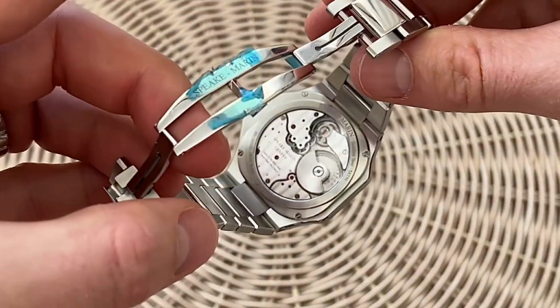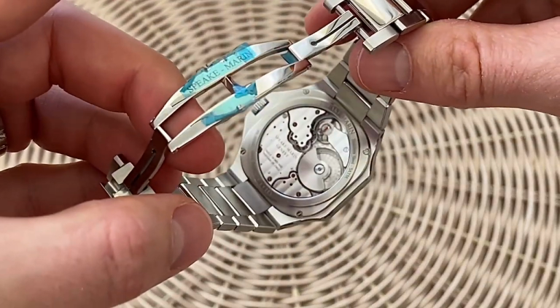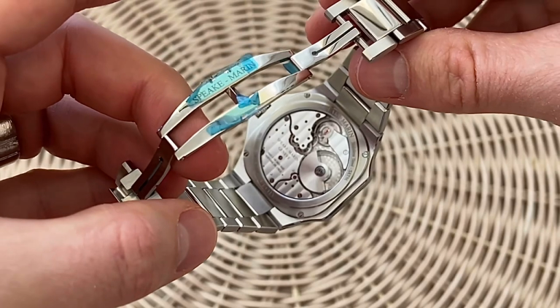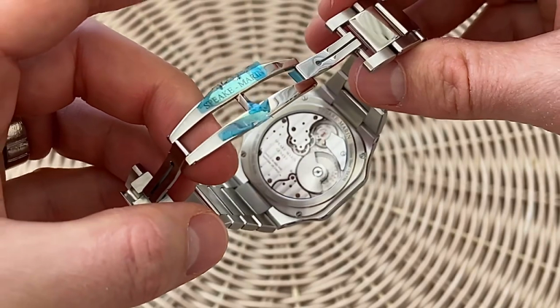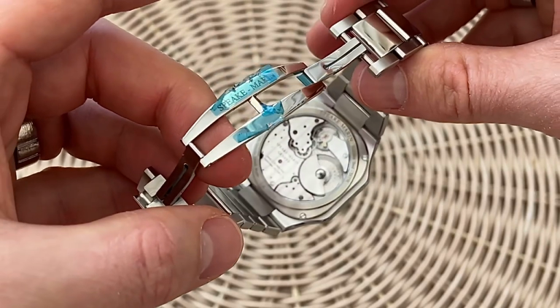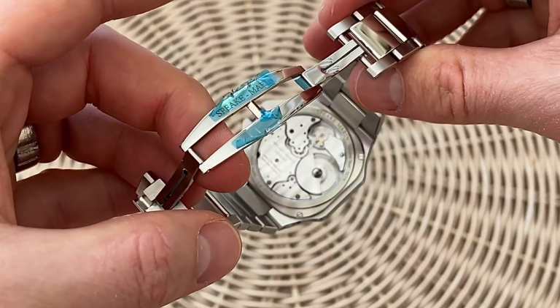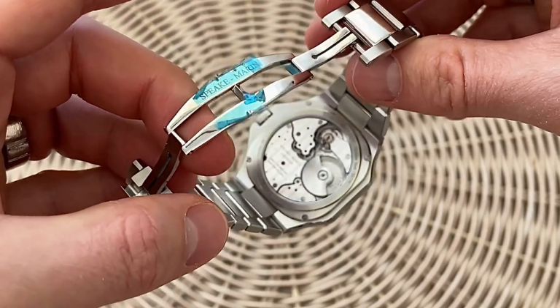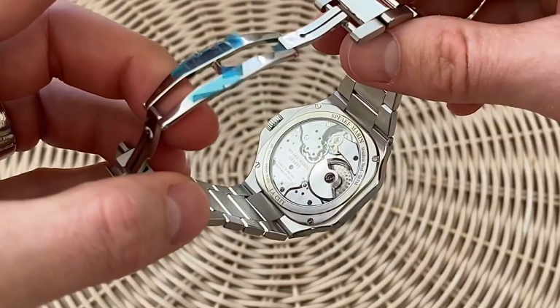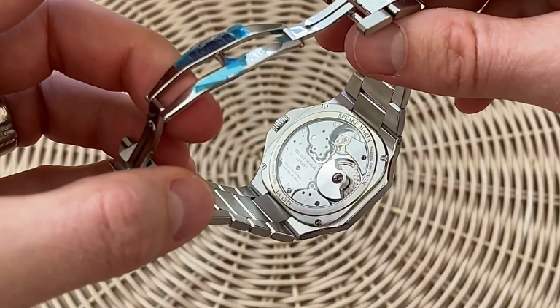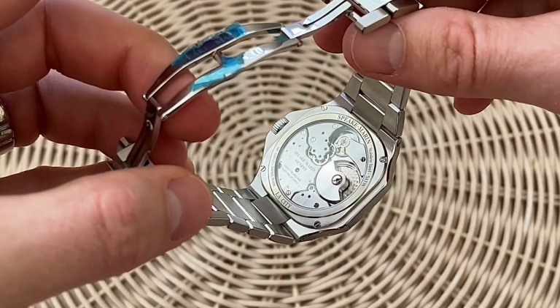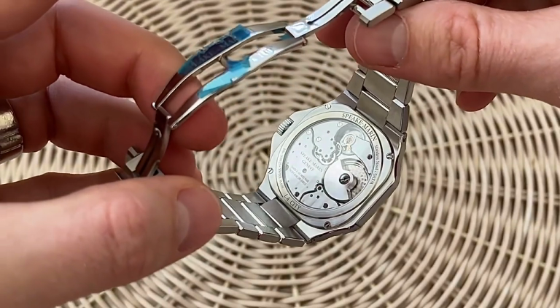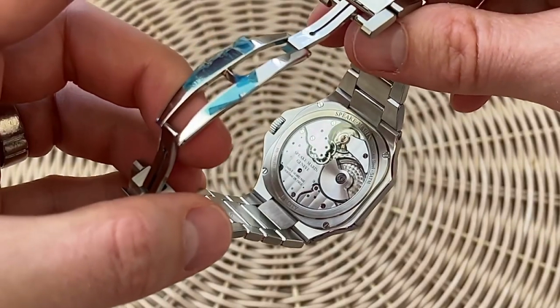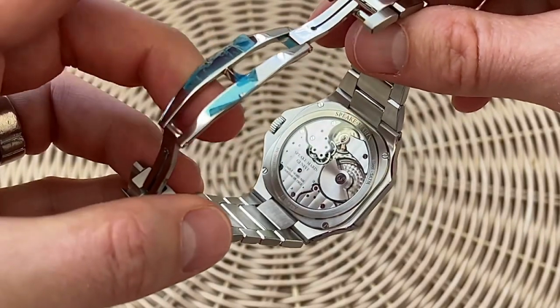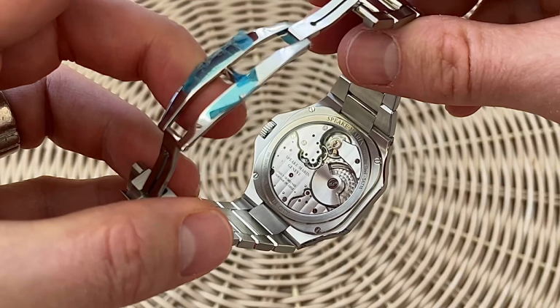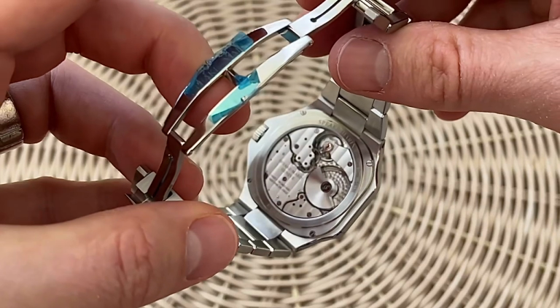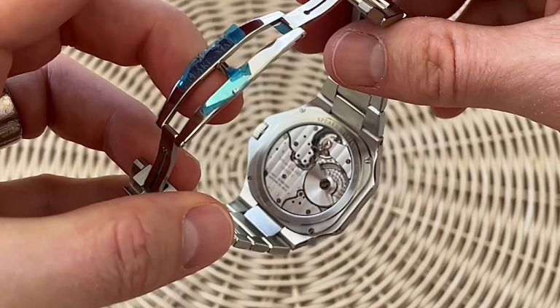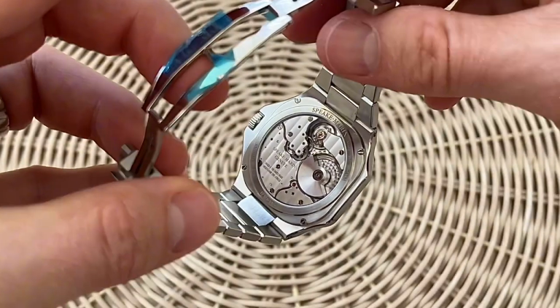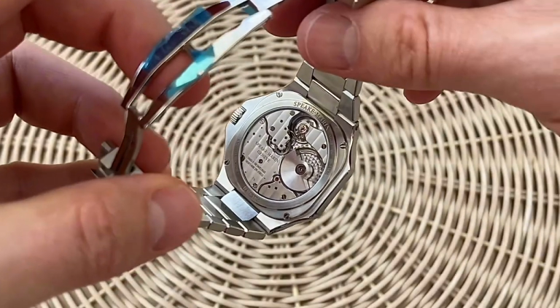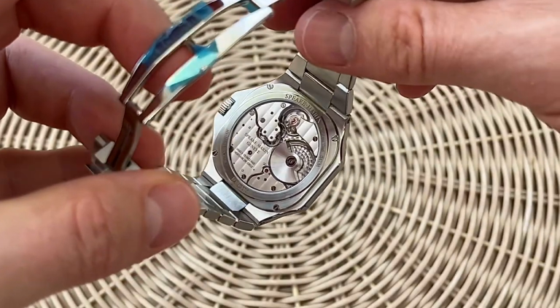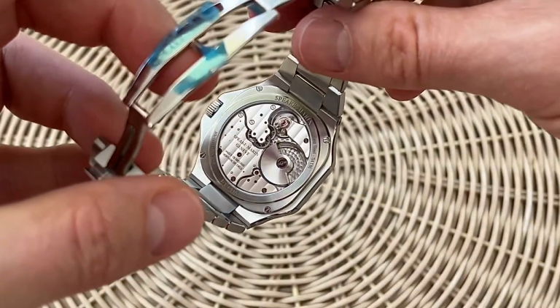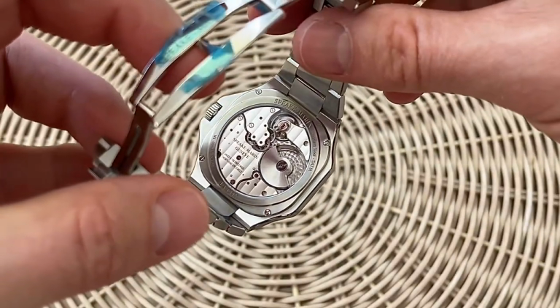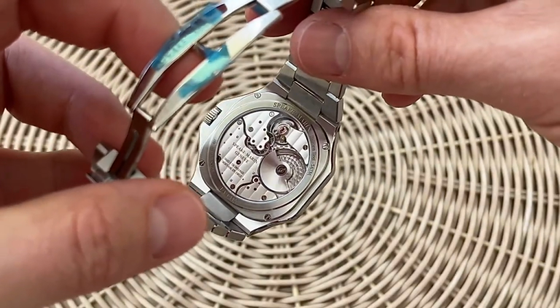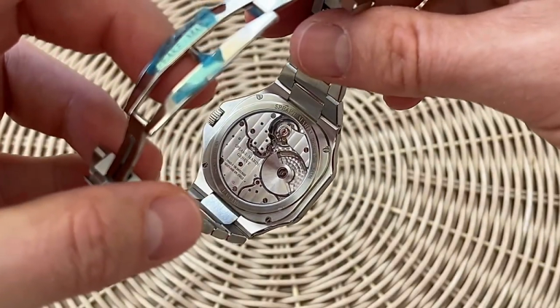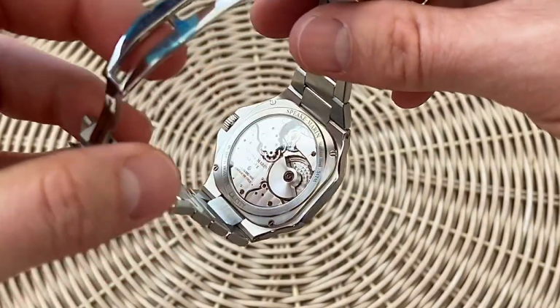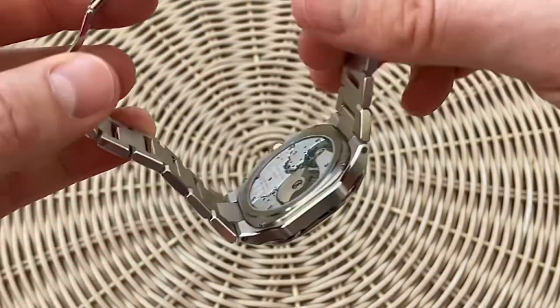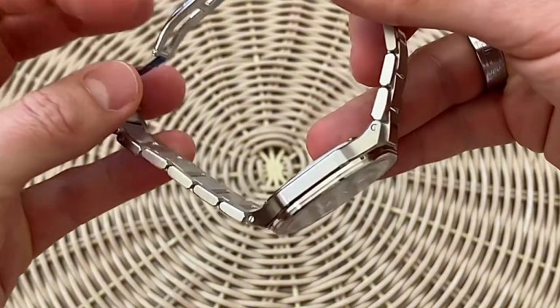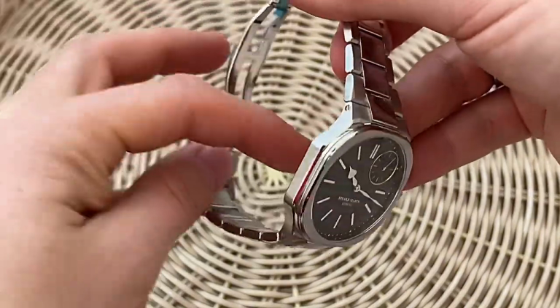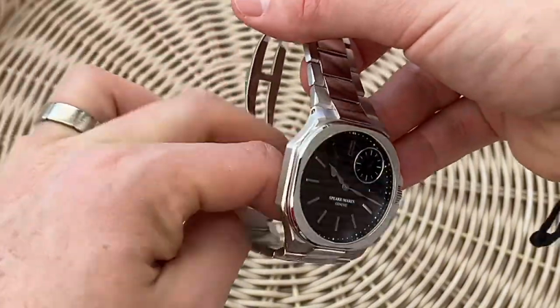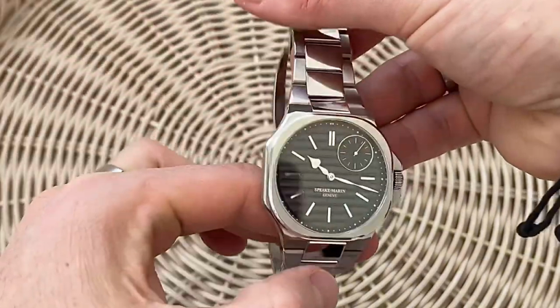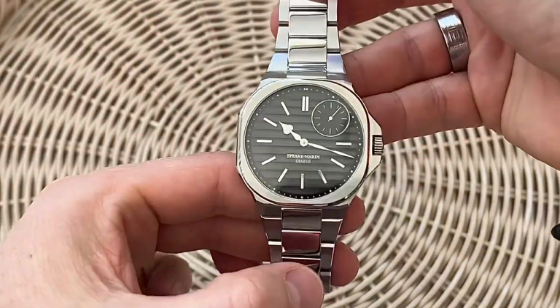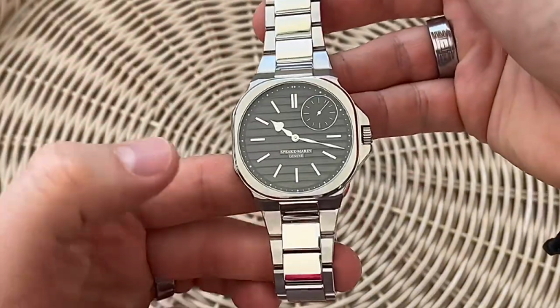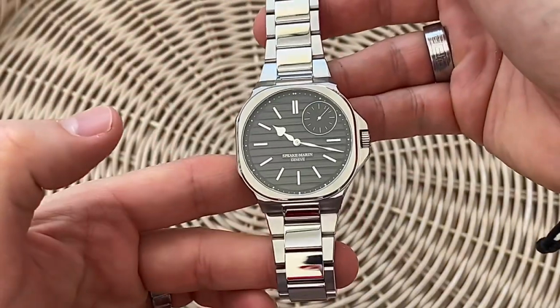A little bit more dressy than sports, and flipping over to the movement — that's the star of the show. The 52-hour power reserve, integrated micro rotor, Geneva stripes and collage around the plates and the bridges. It's just beautiful.